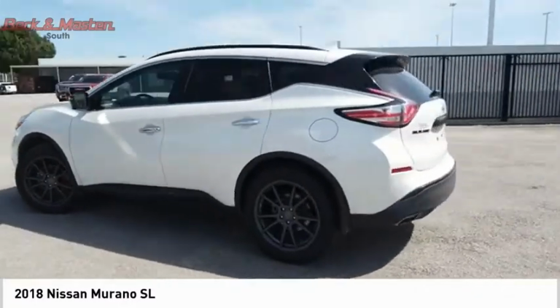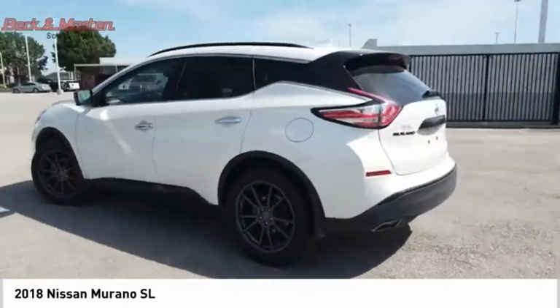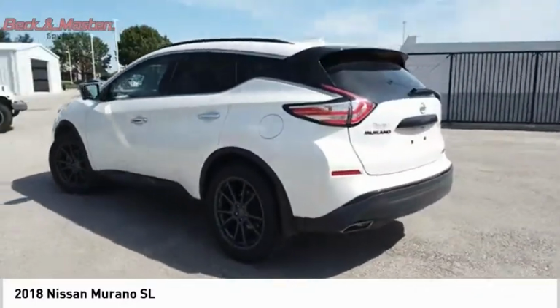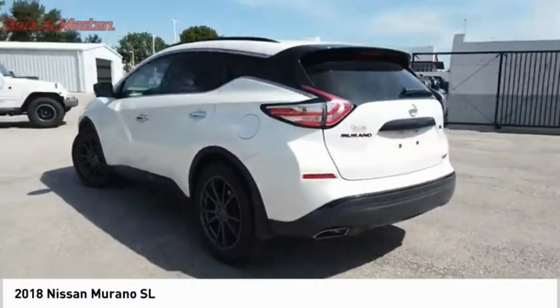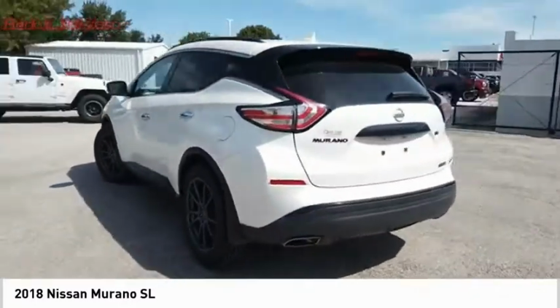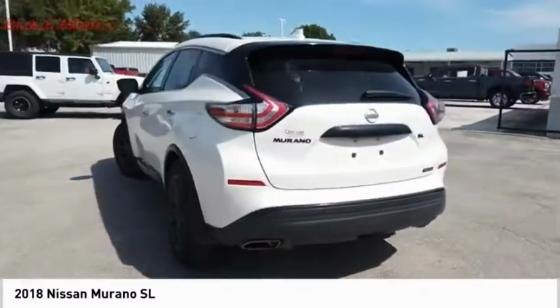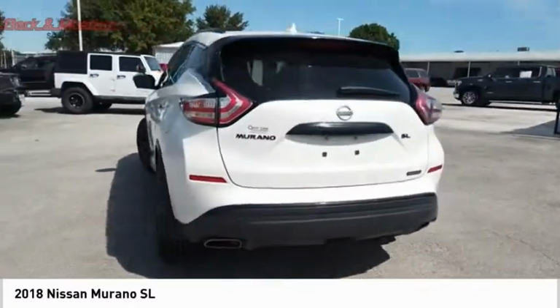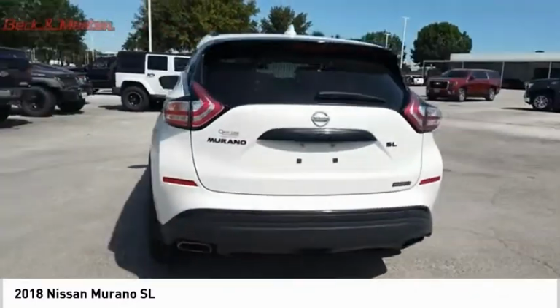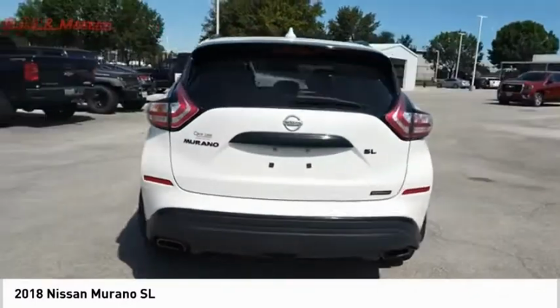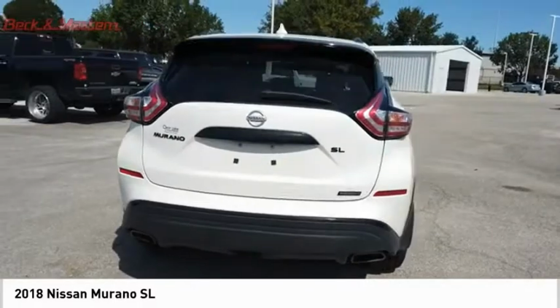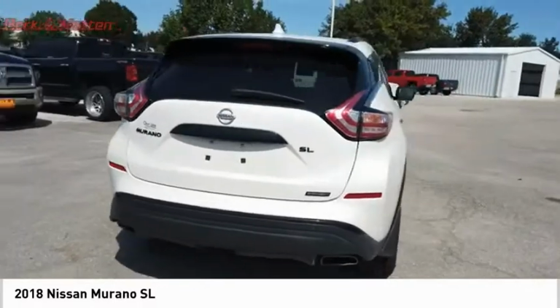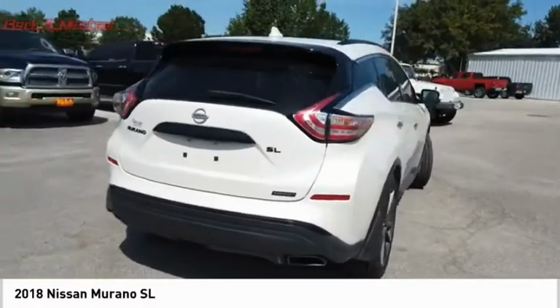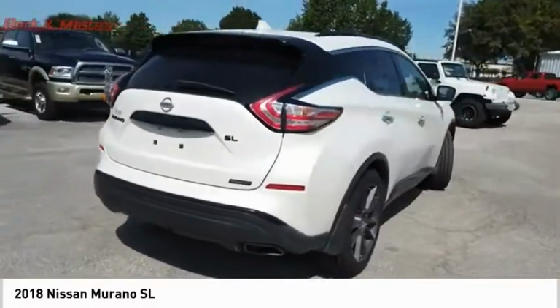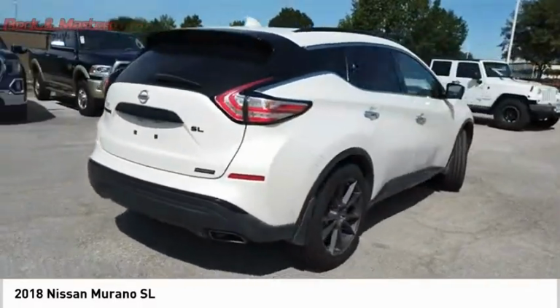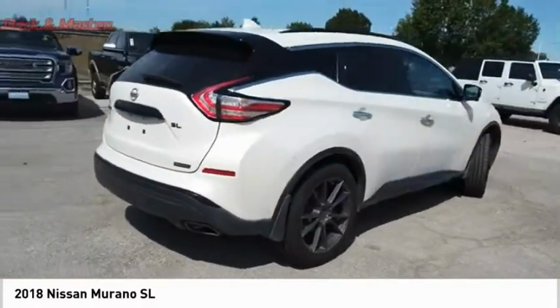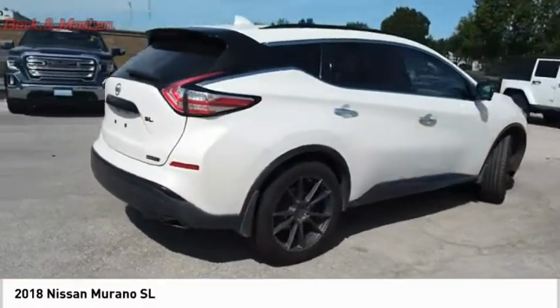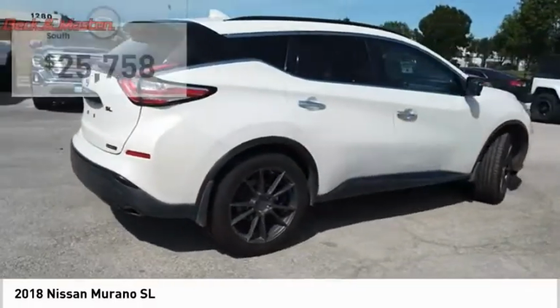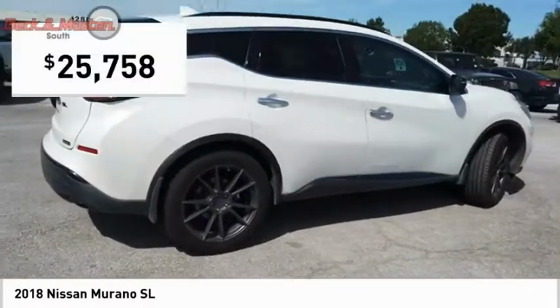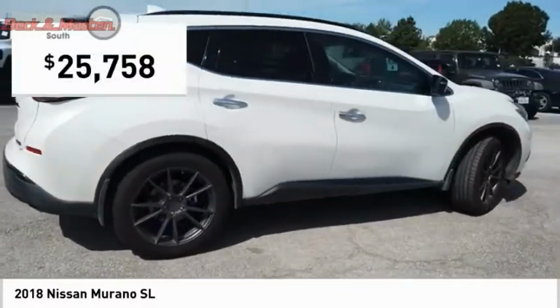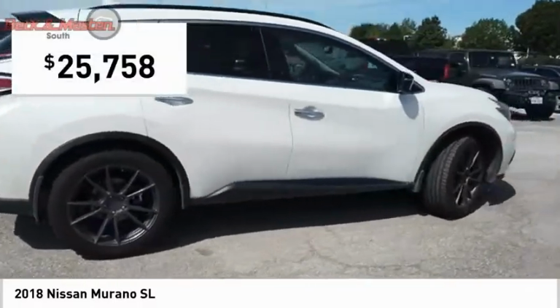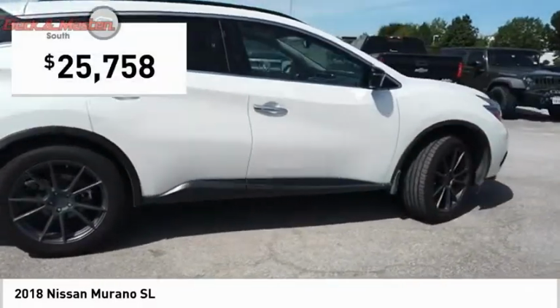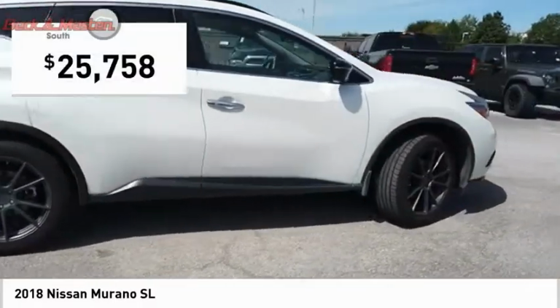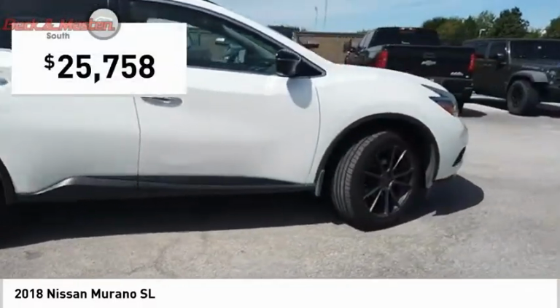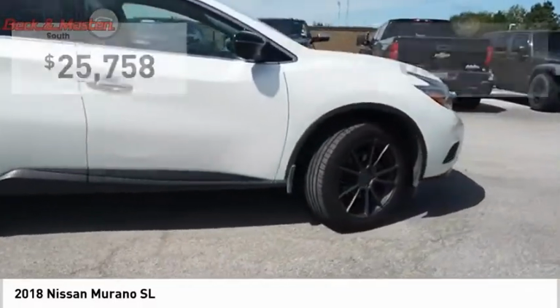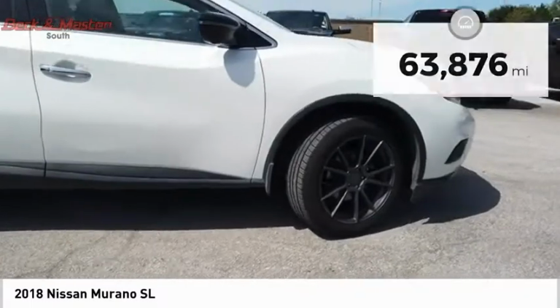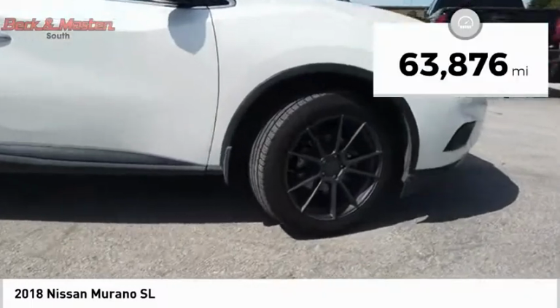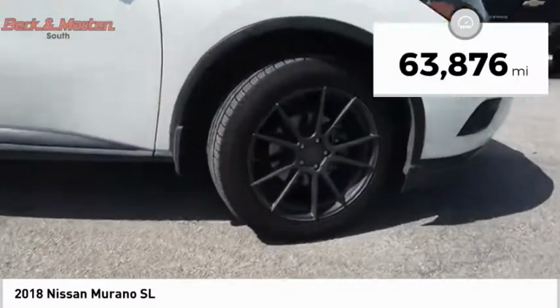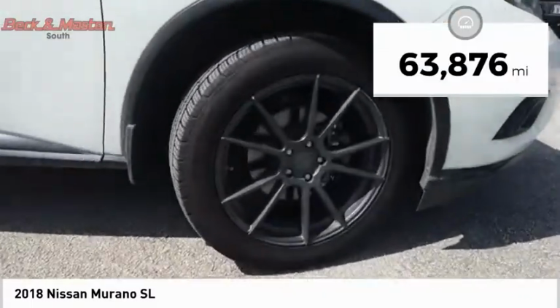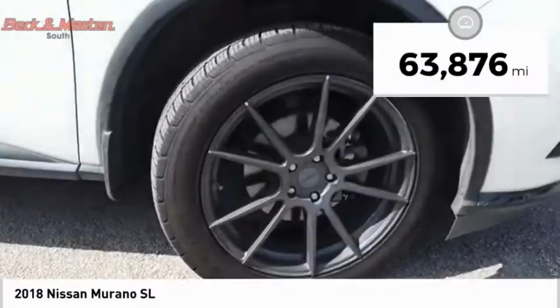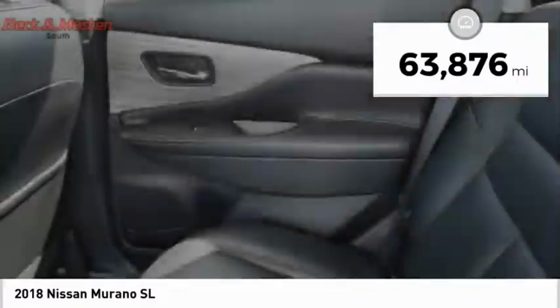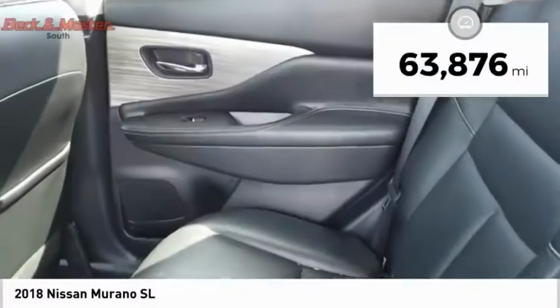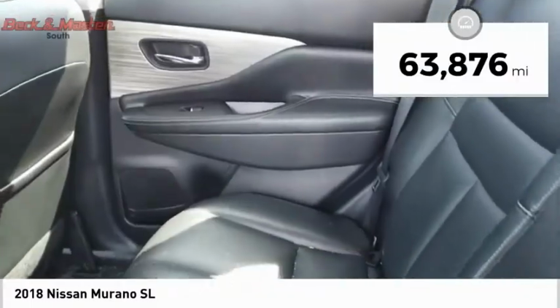Great fuel economy and a powerful V6 engine combine to deliver a refined driving experience, and it is priced below $30,000. This vehicle has less than 65,000 miles.